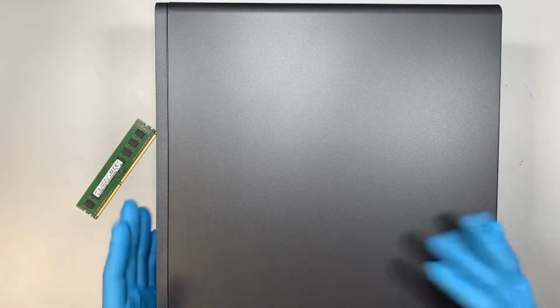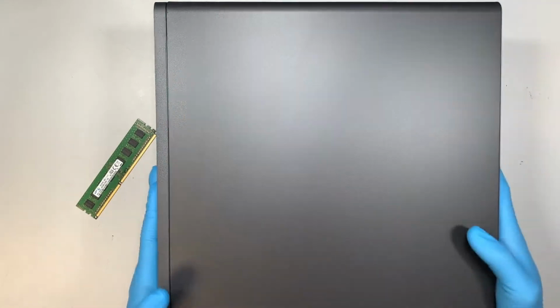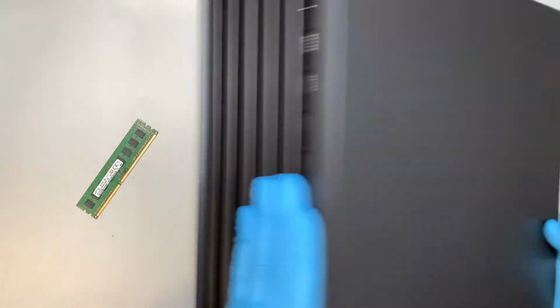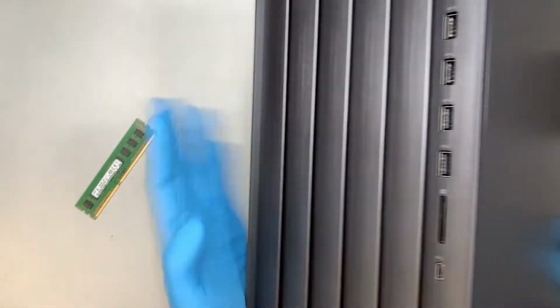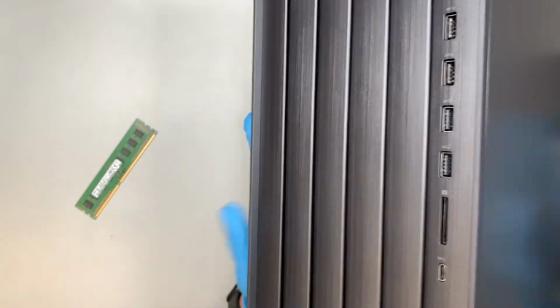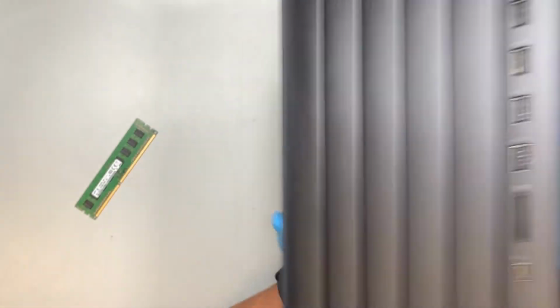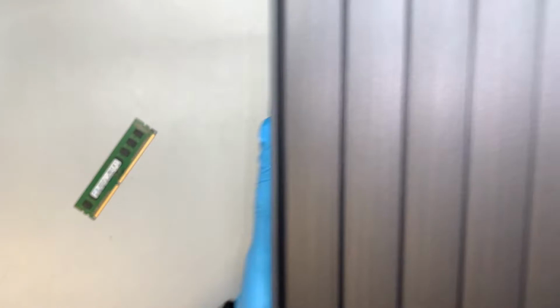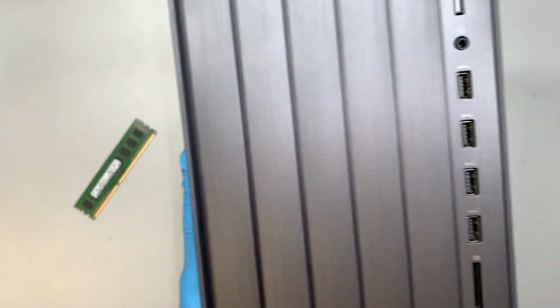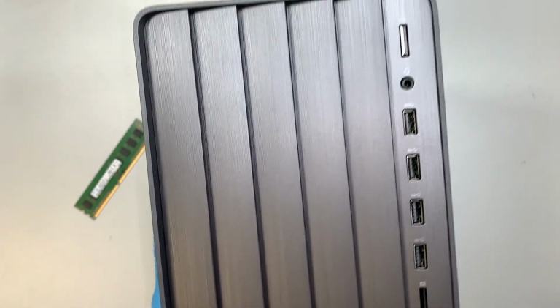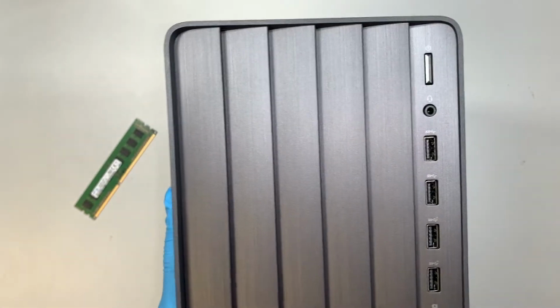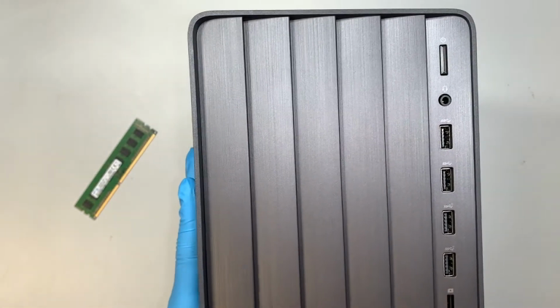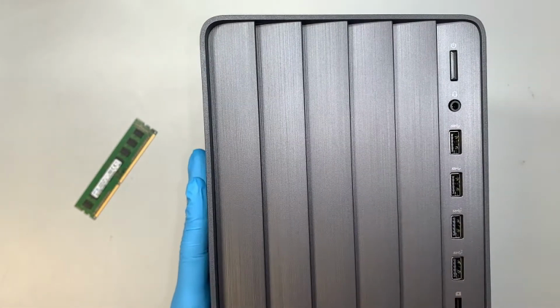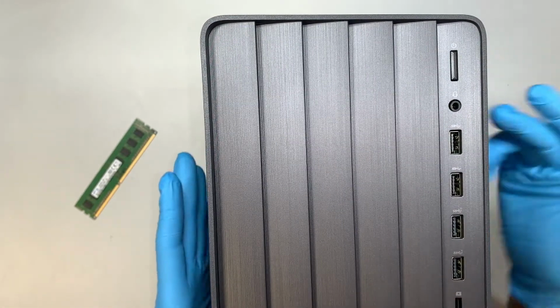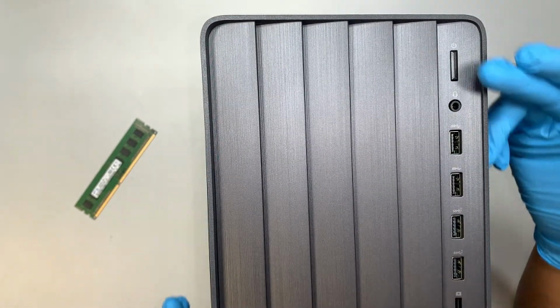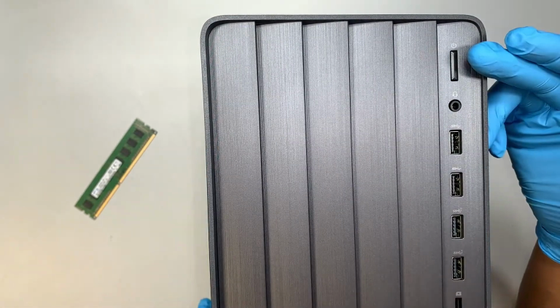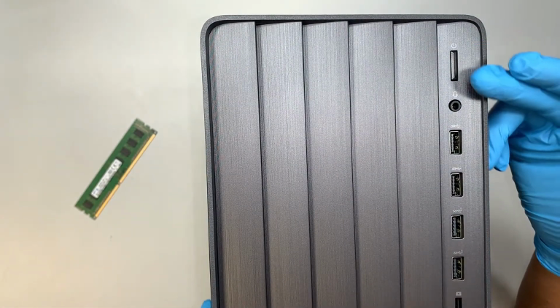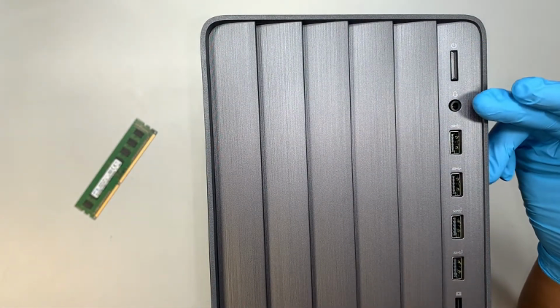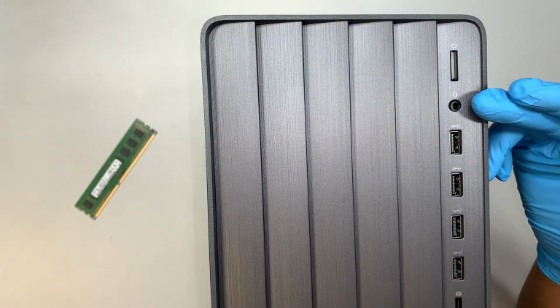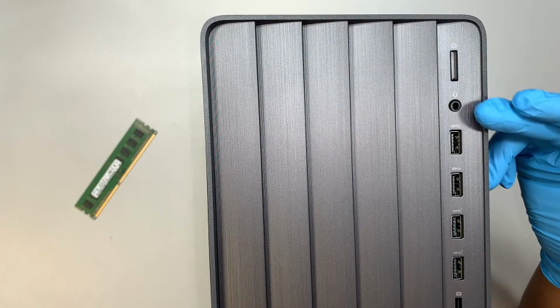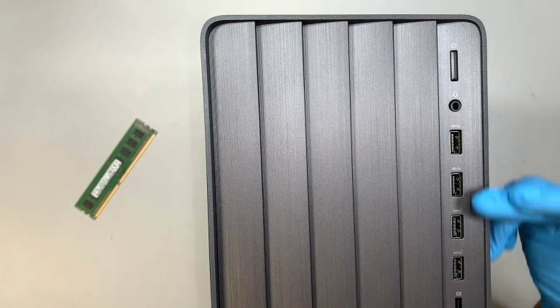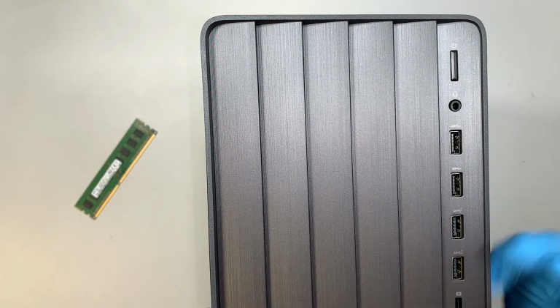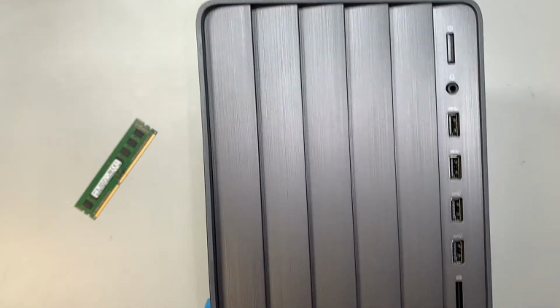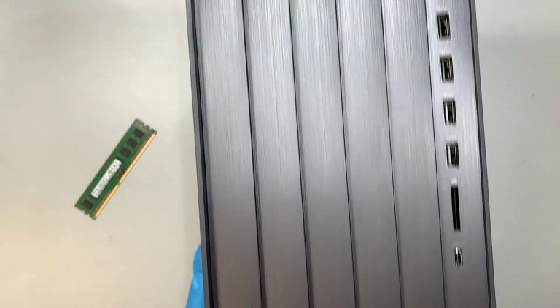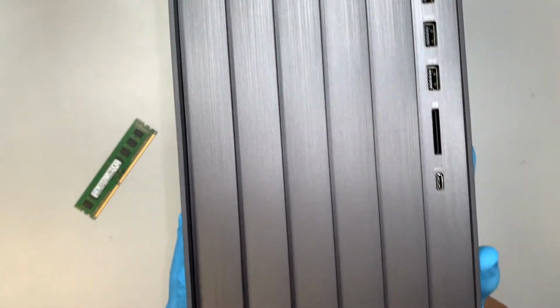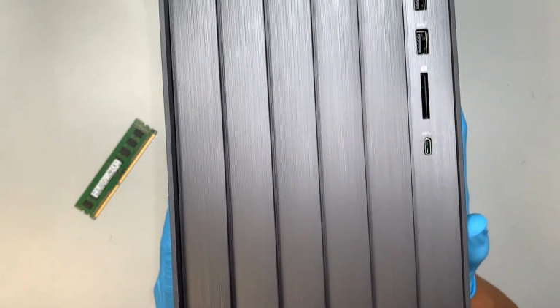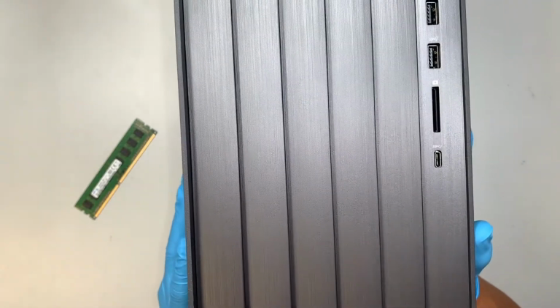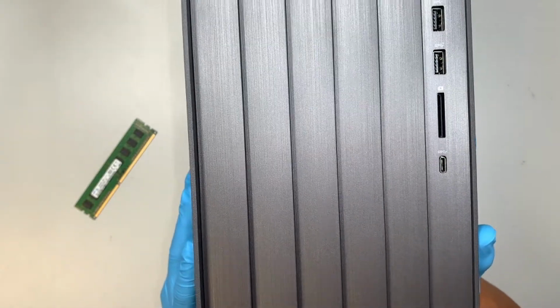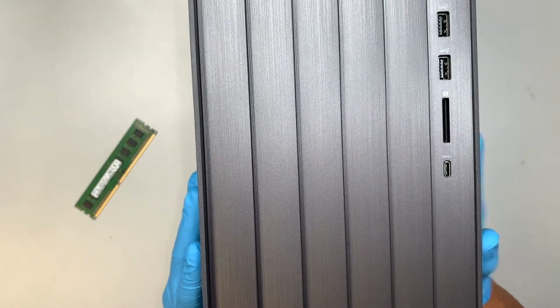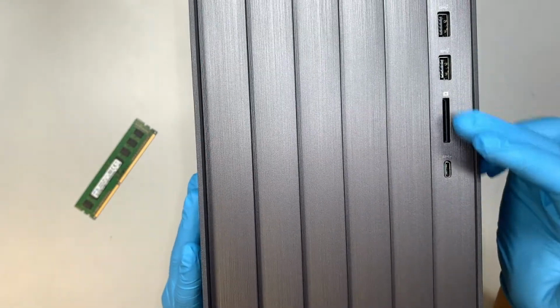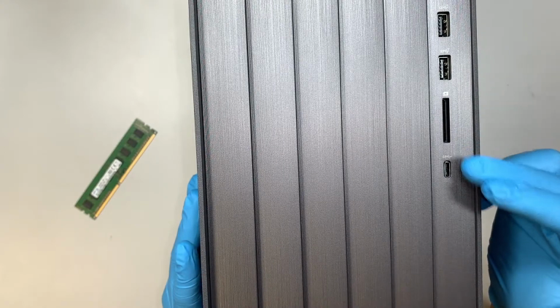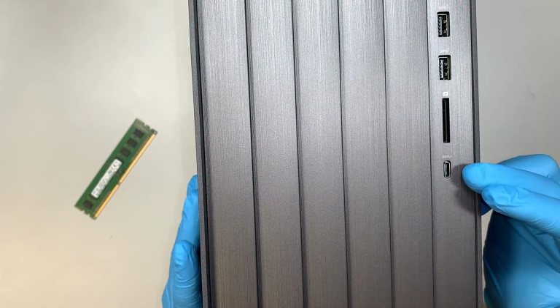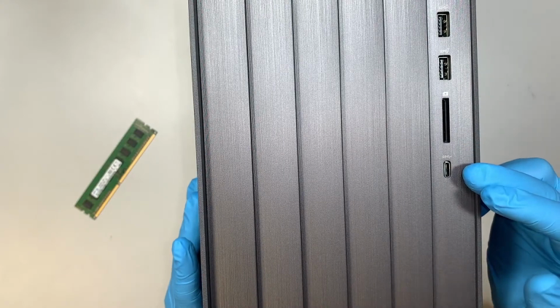Alright, so here is the front of the desktop — hopefully you have the same model as mine. The power button is on the top right corner, headphone jack, USB ports, SD card reader, and your USB-C.